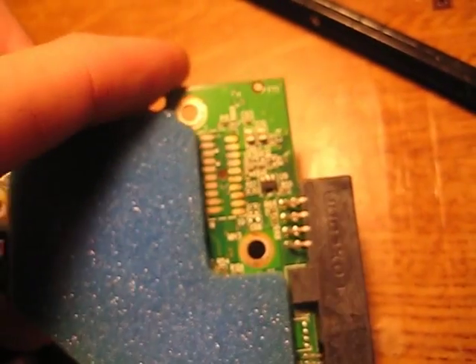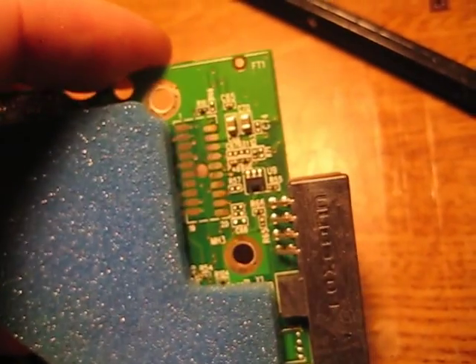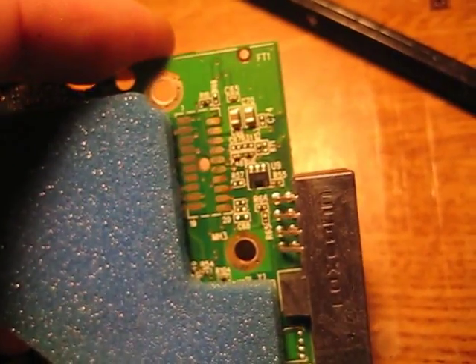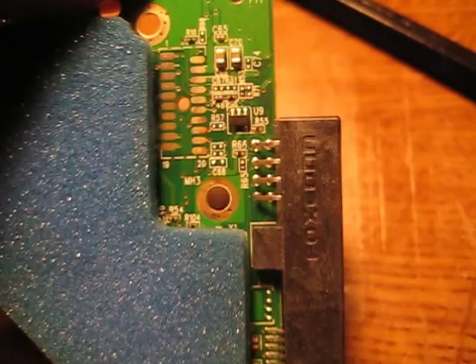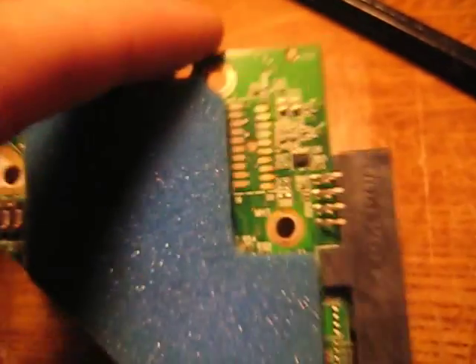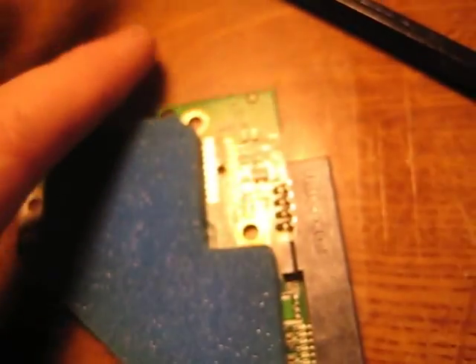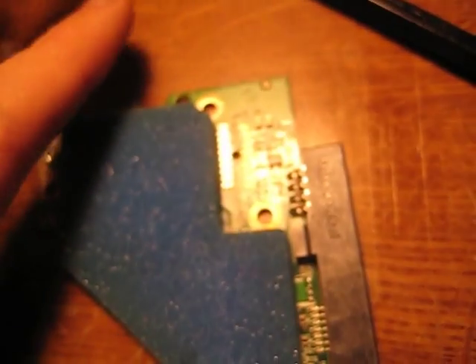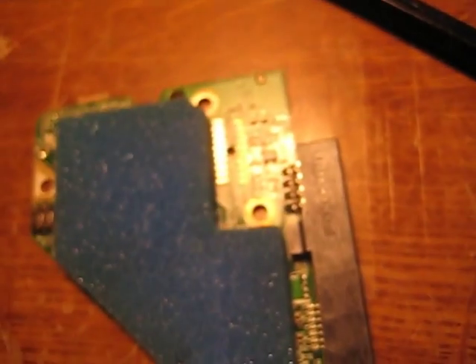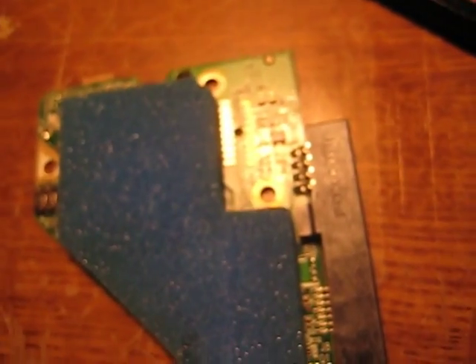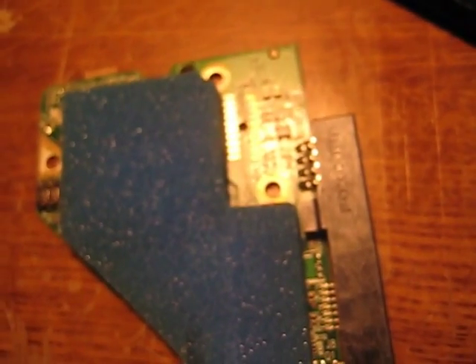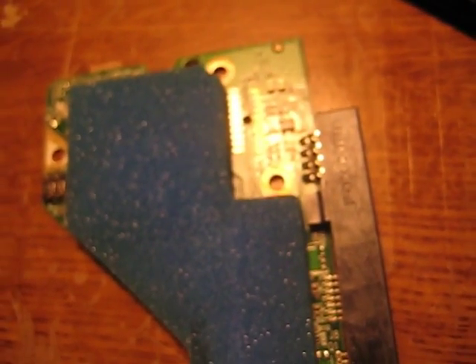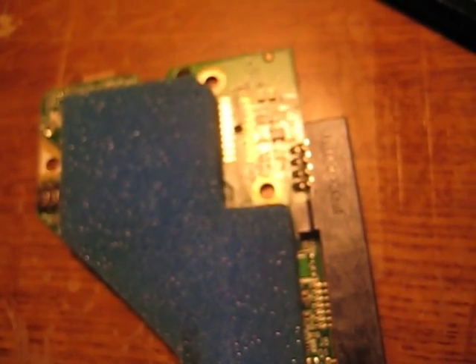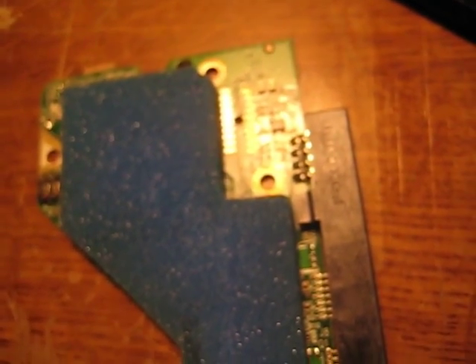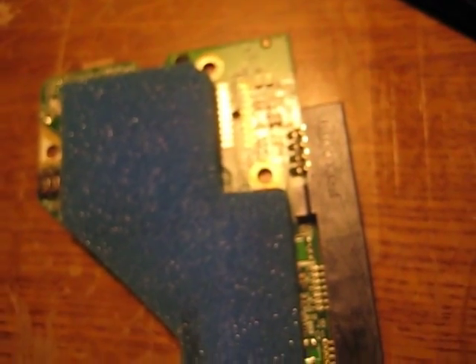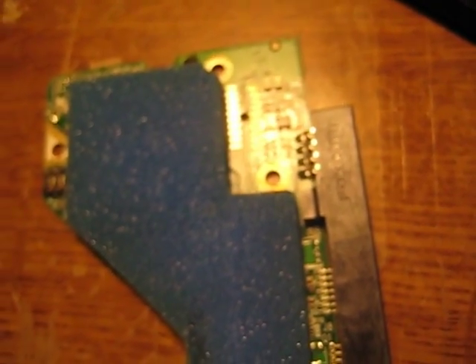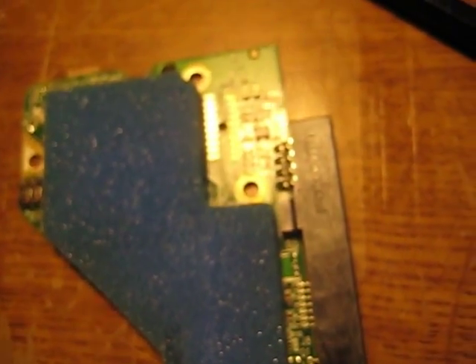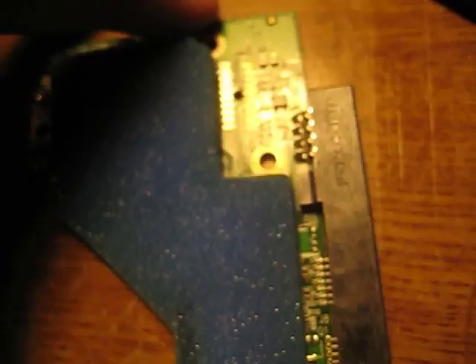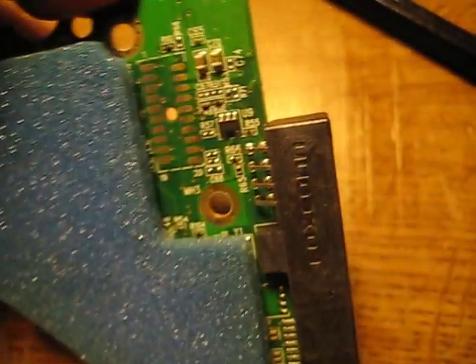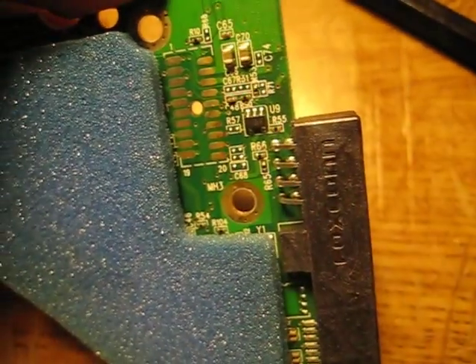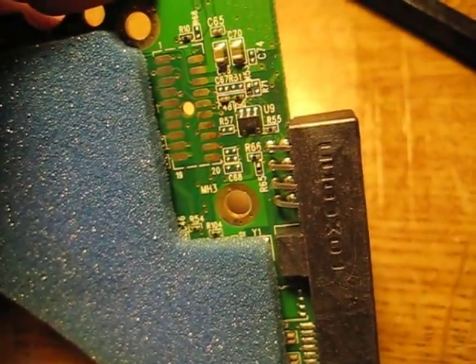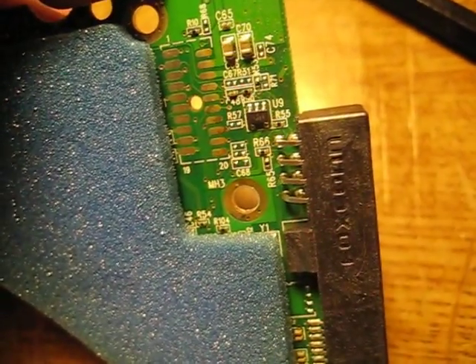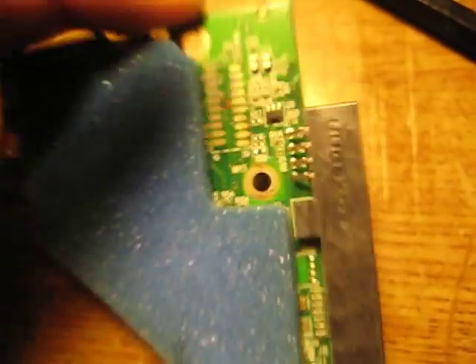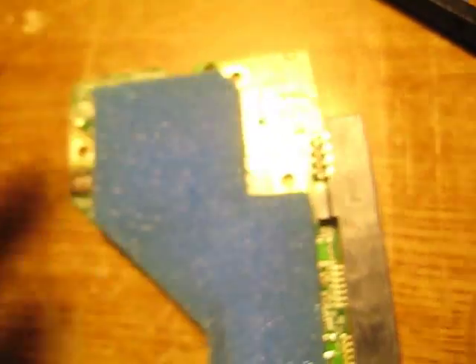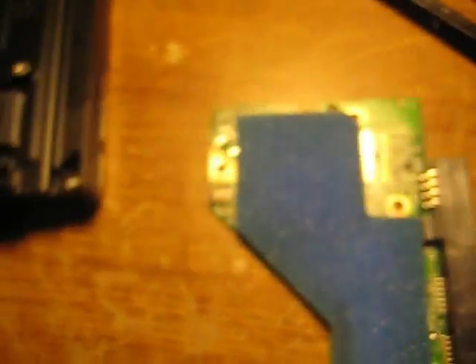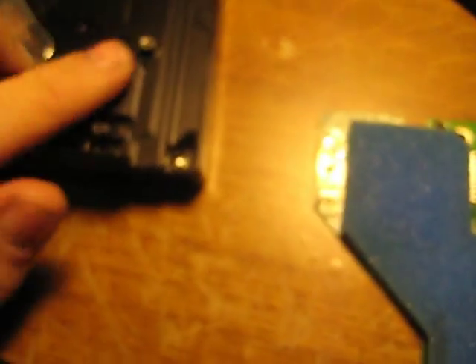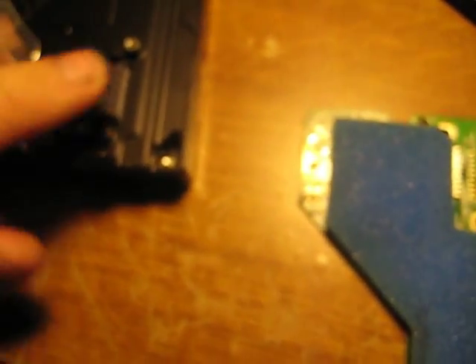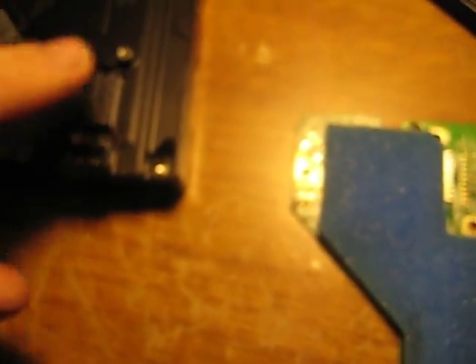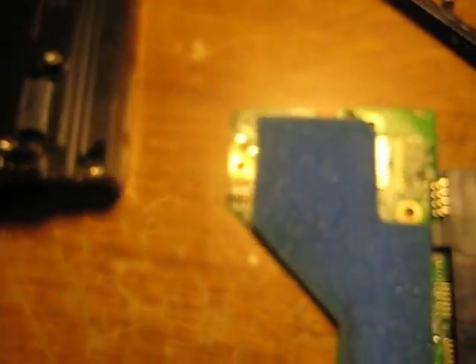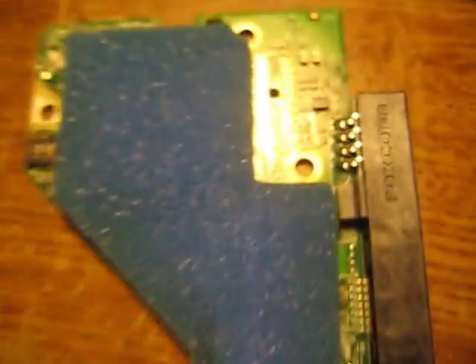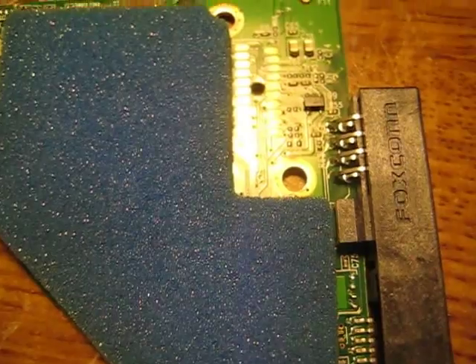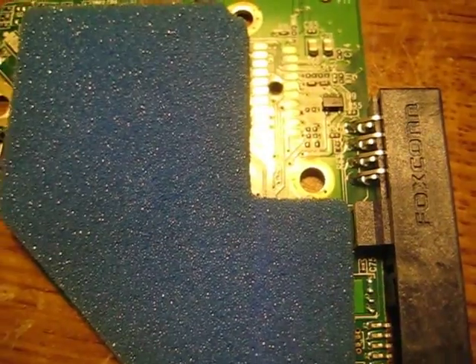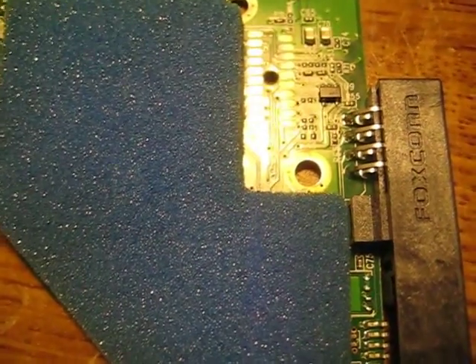Lots of tarnish. And I'm very confident that cleaning this, maybe brushing that a little bit, is going to revive this hard drive.